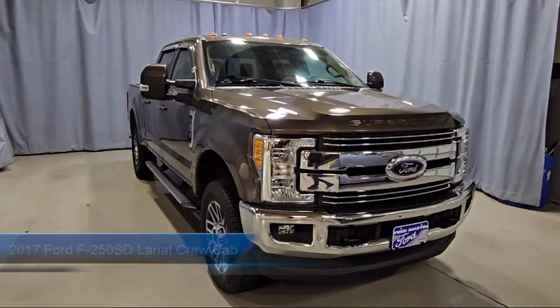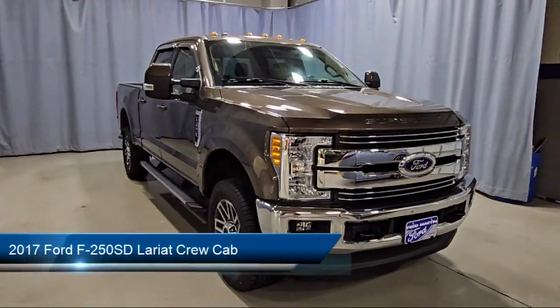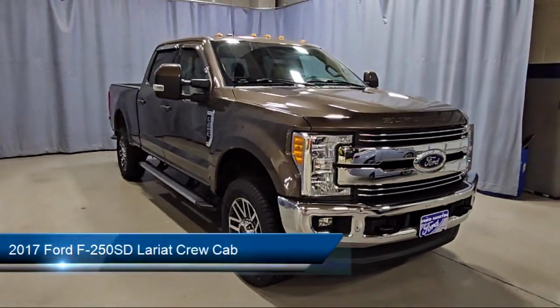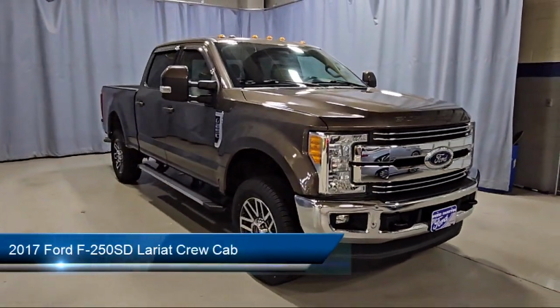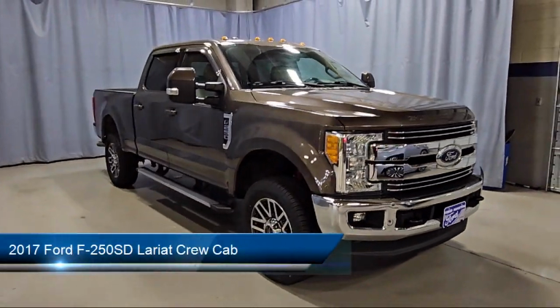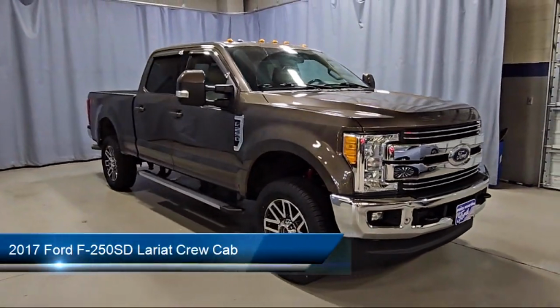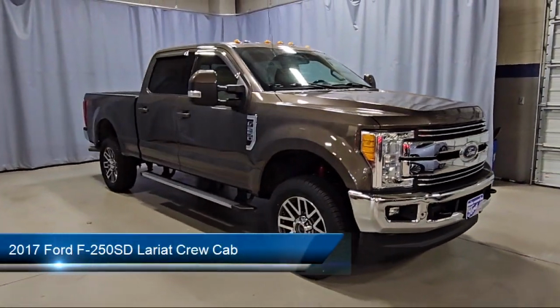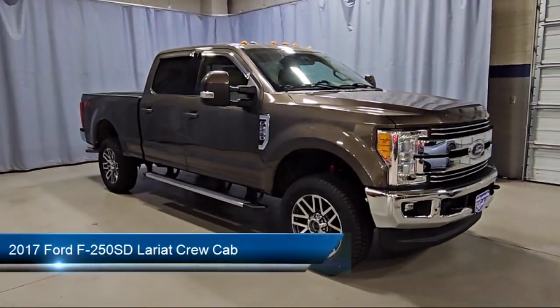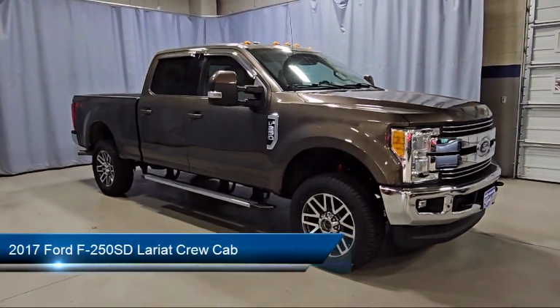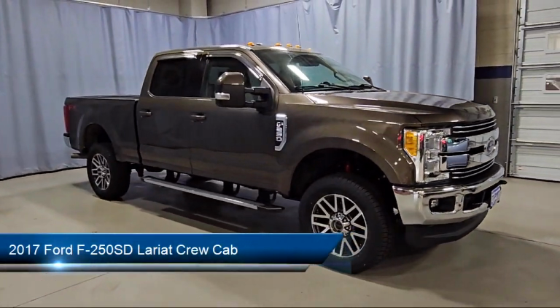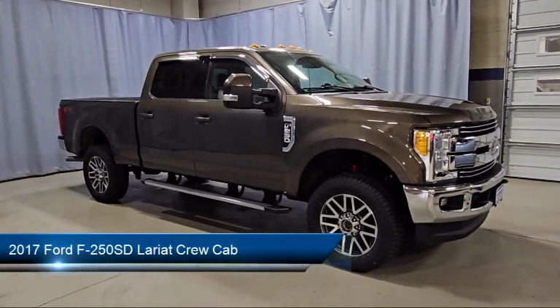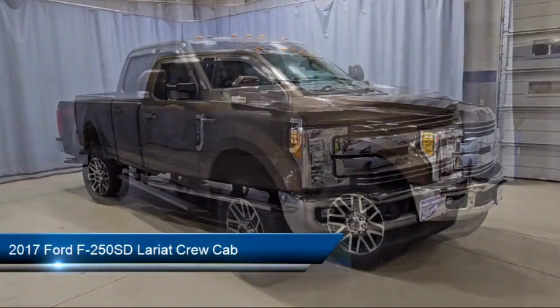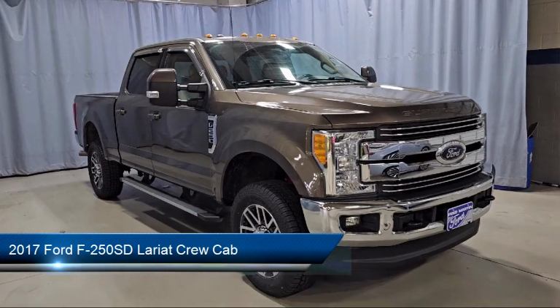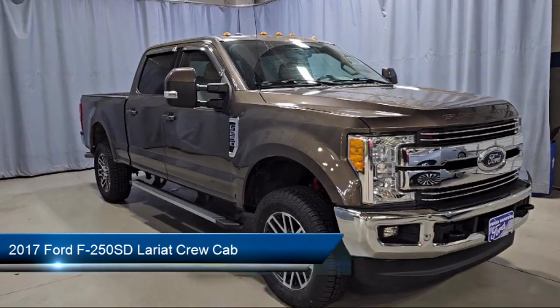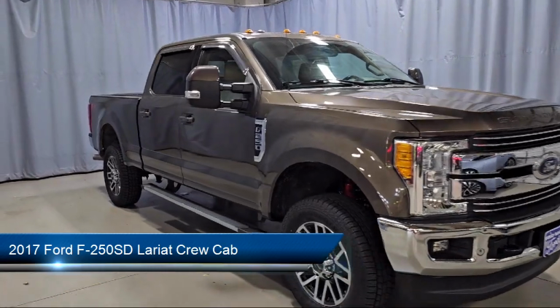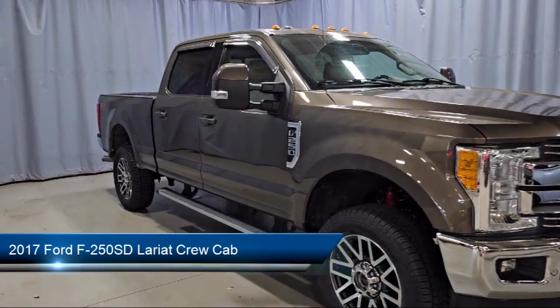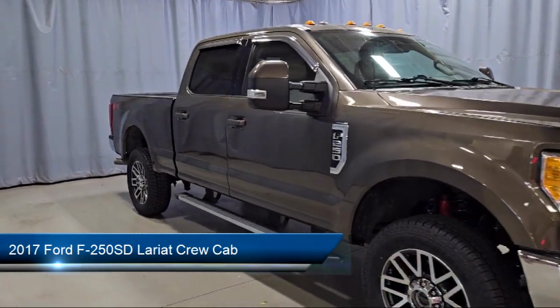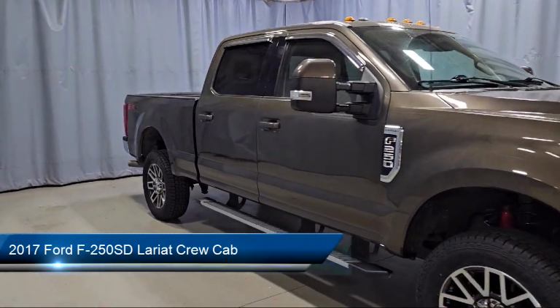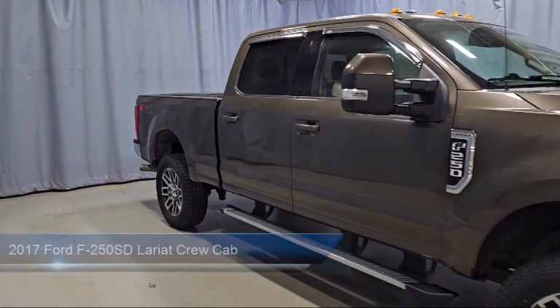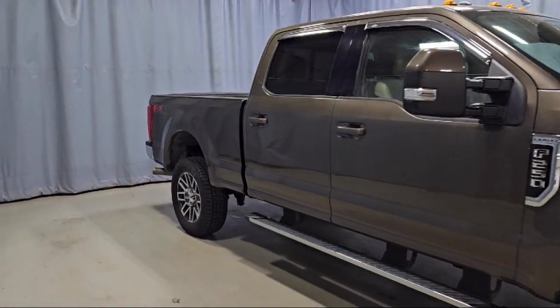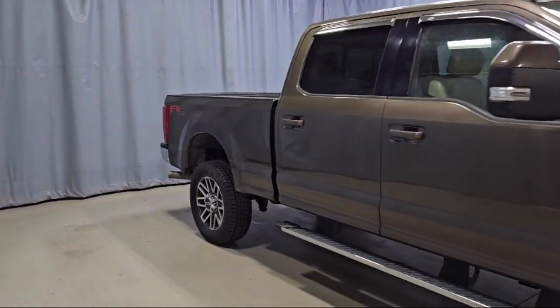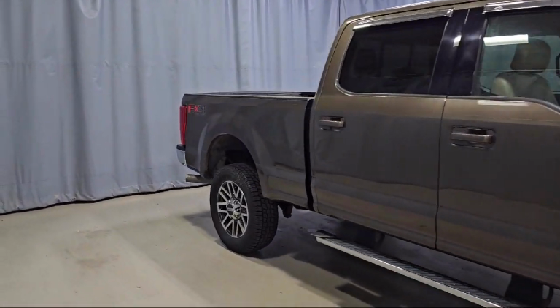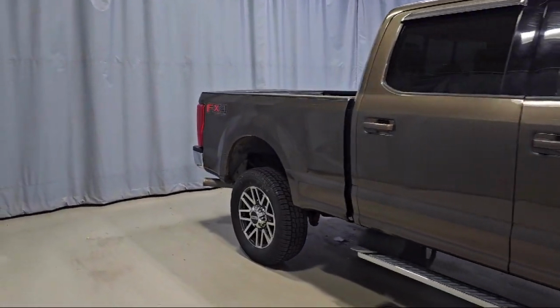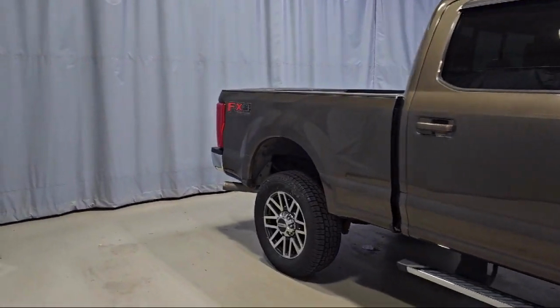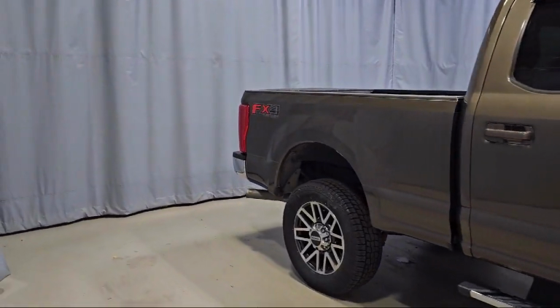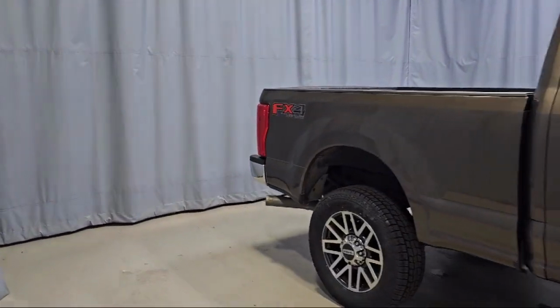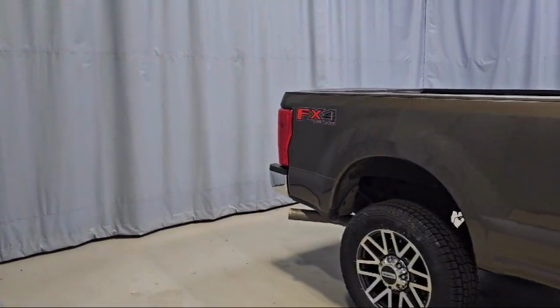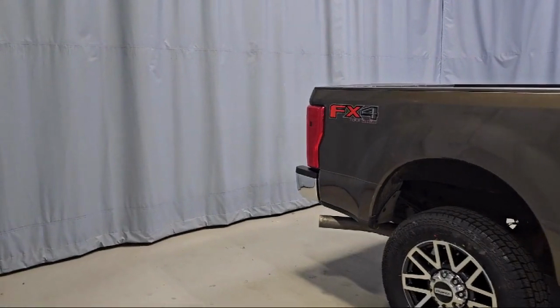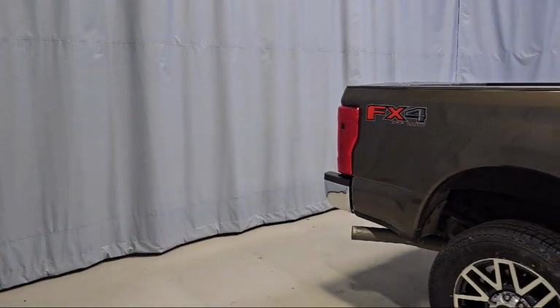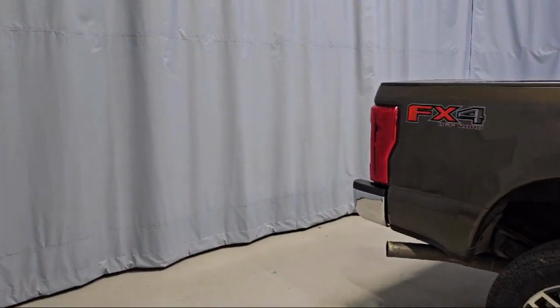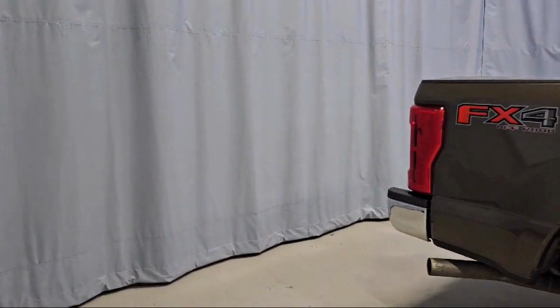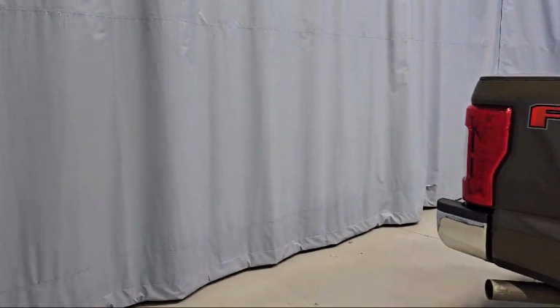It comes equipped with rear view camera, front leather seating surfaces, keyless entry, chrome bumpers, leather steering wheel with auto tilt-away, and parking sensors.